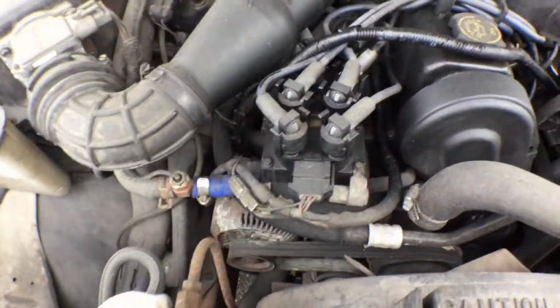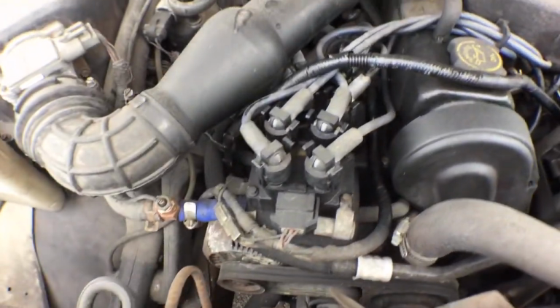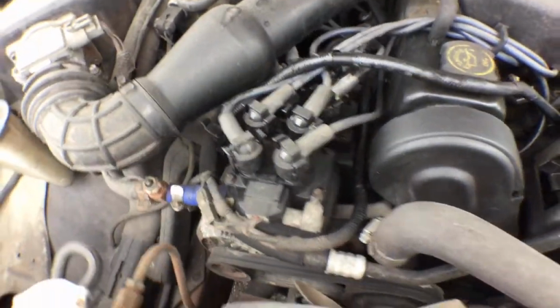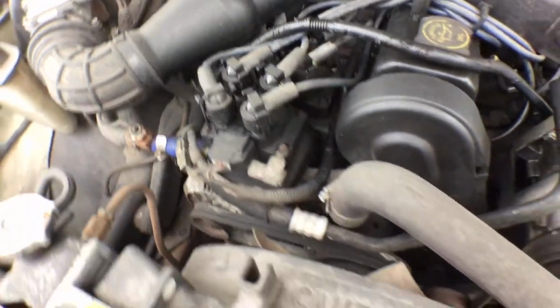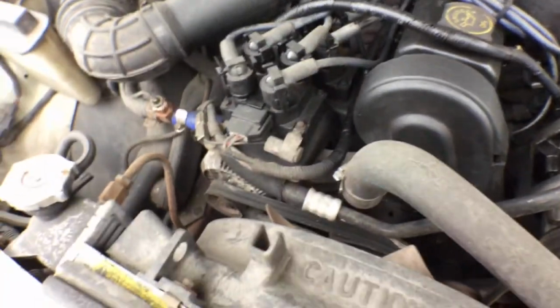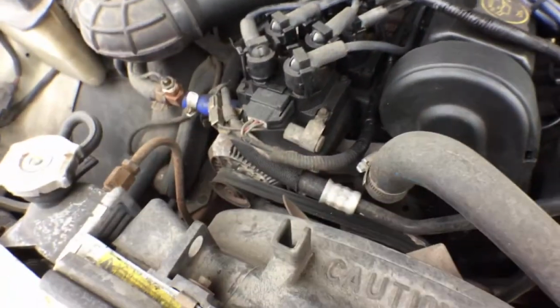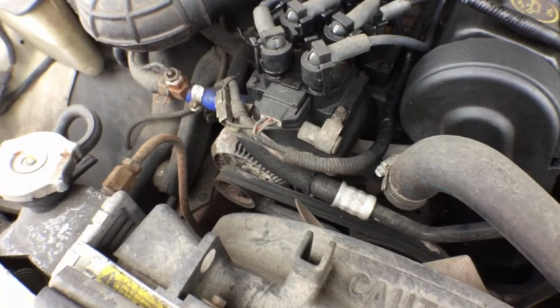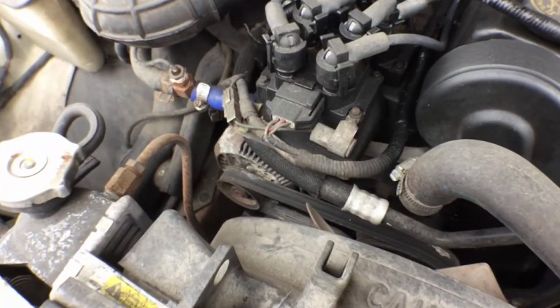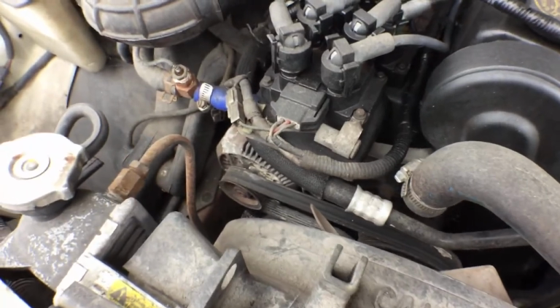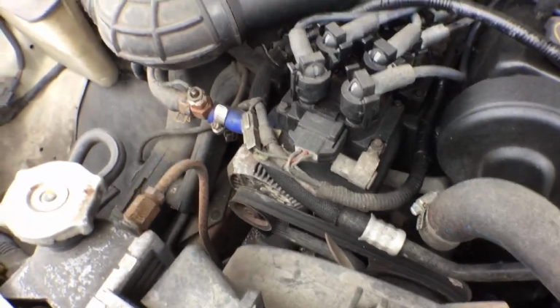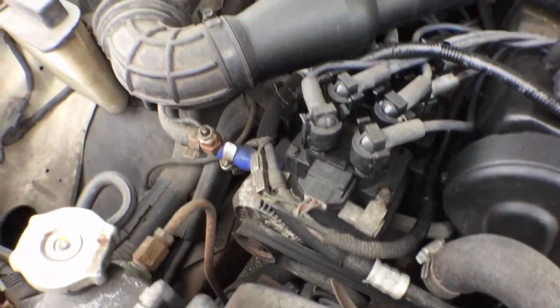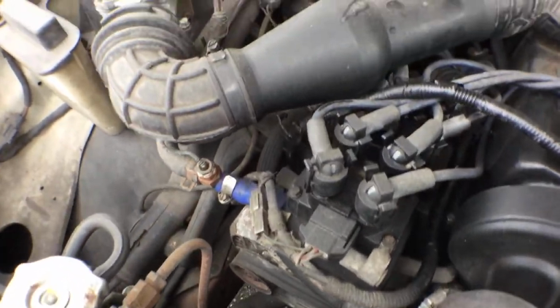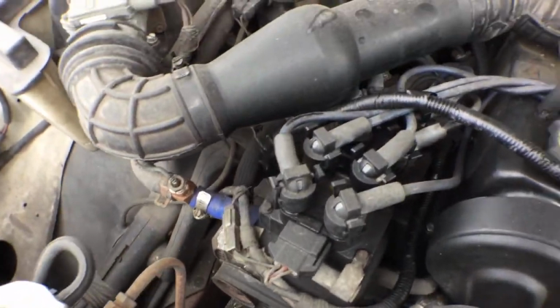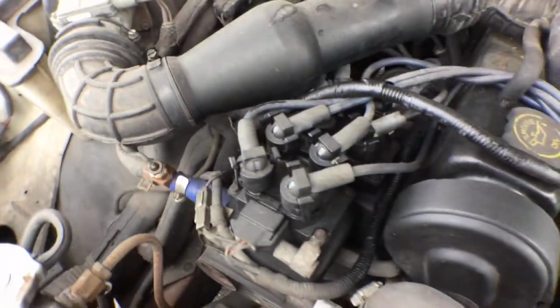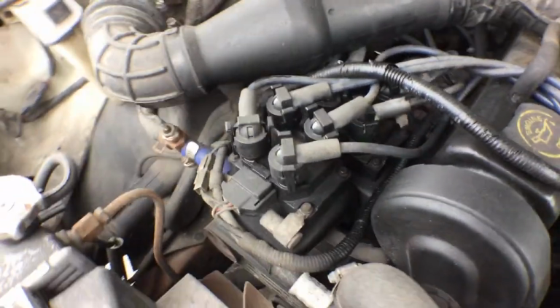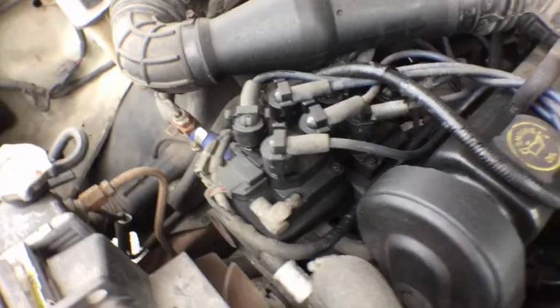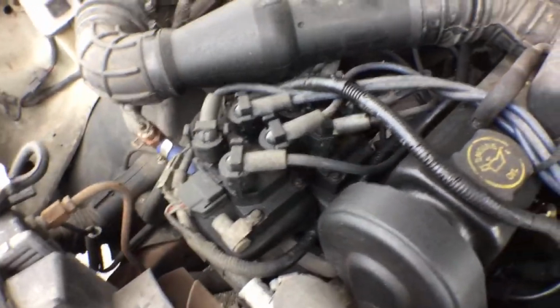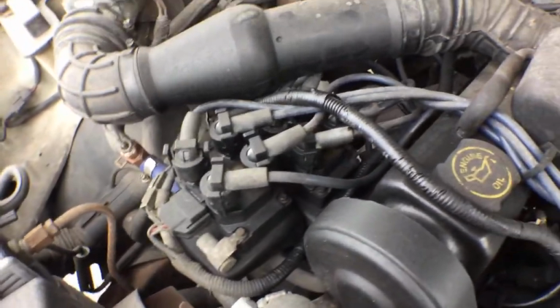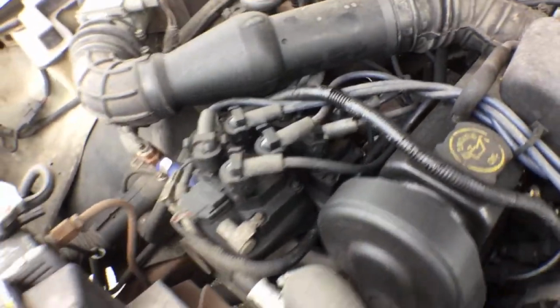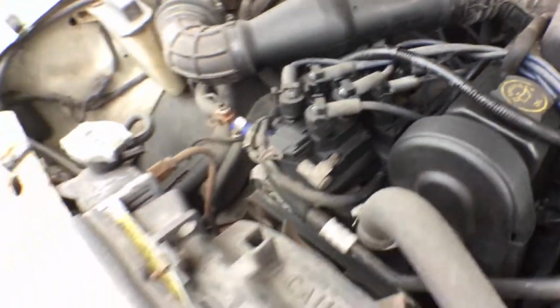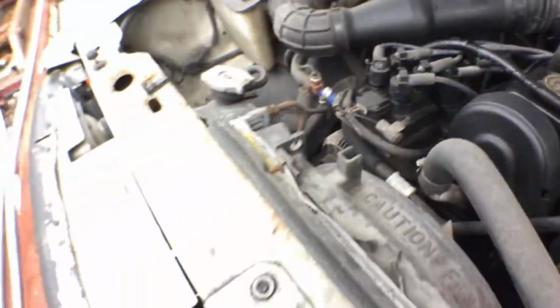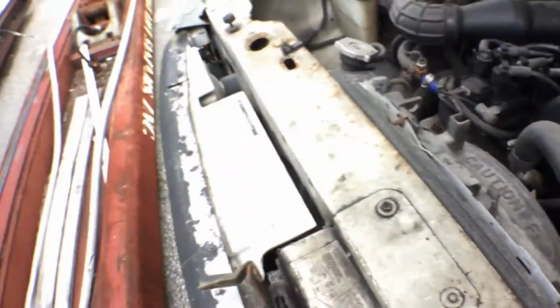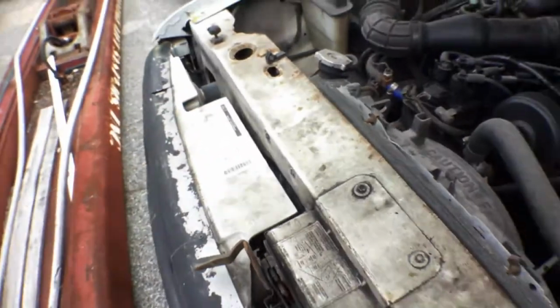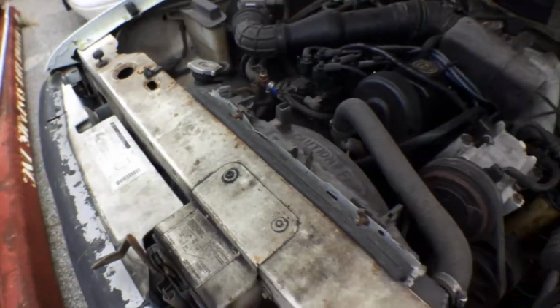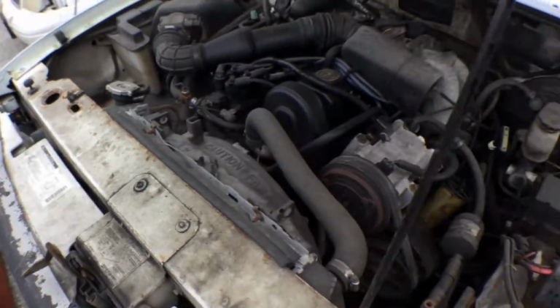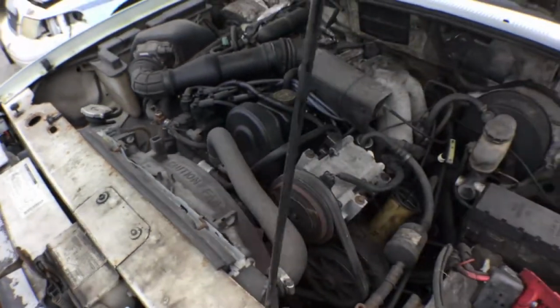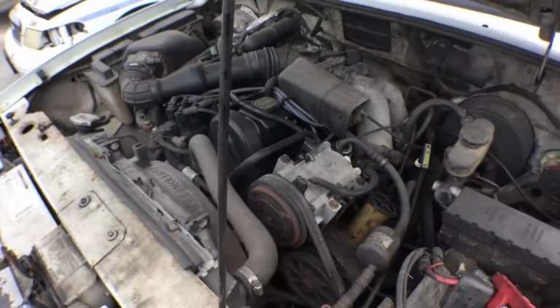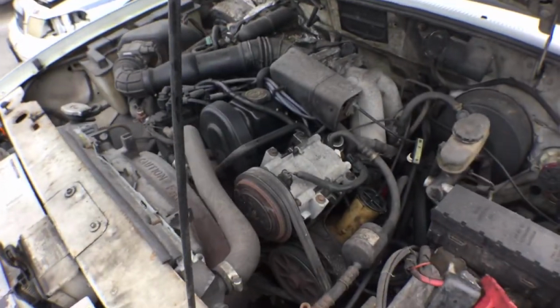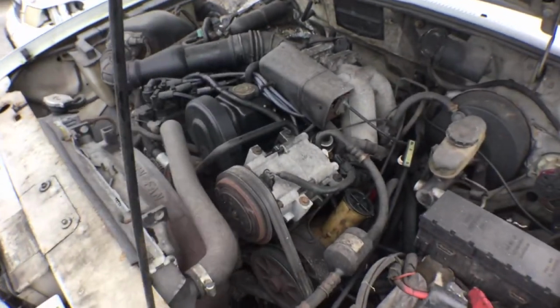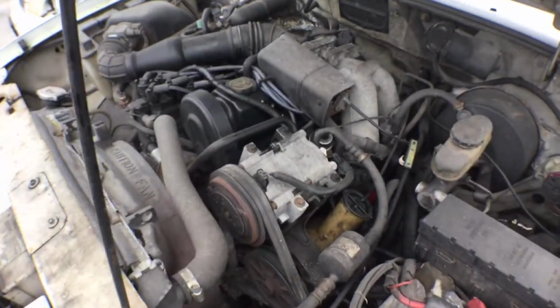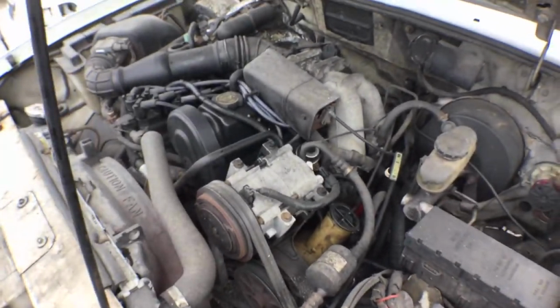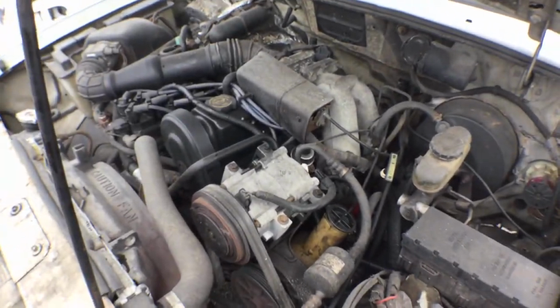This one has the eight spark plug system, as you can see. It's a 2.3 liter. The oil looks good — I took a picture of it.